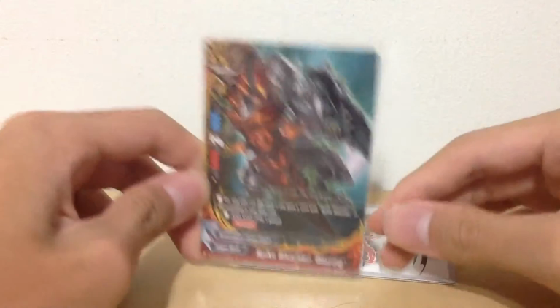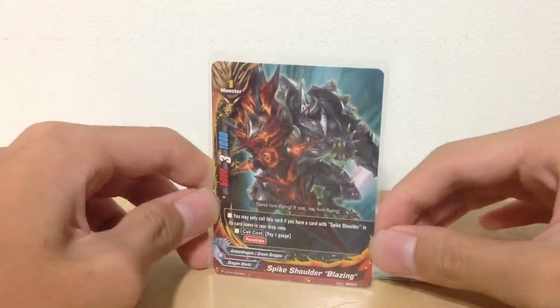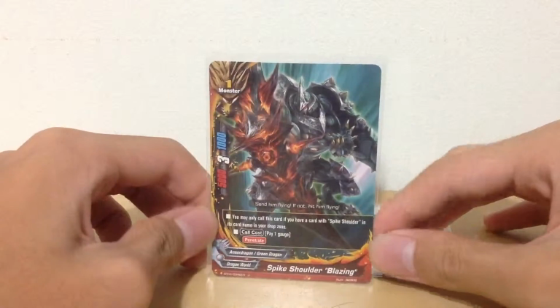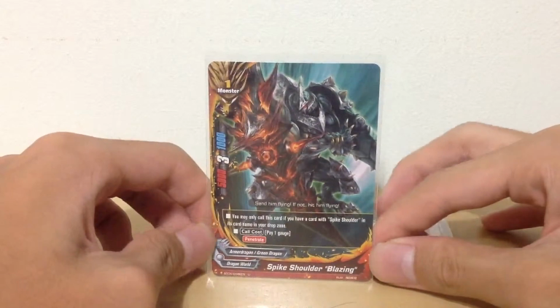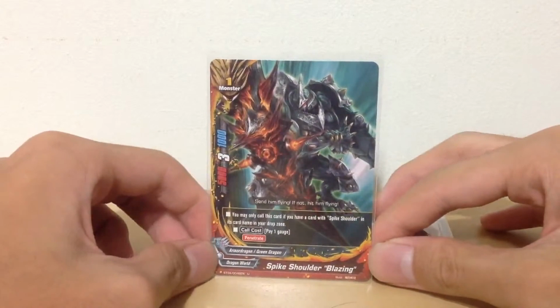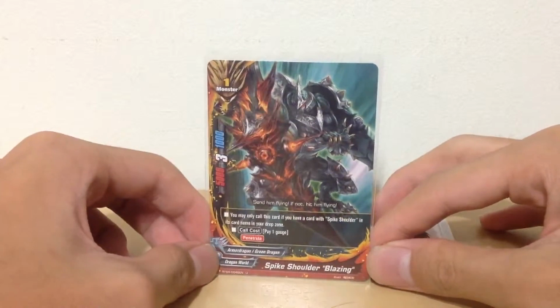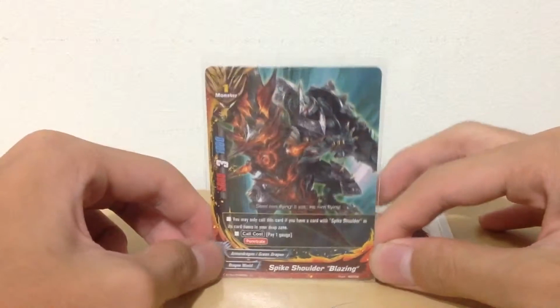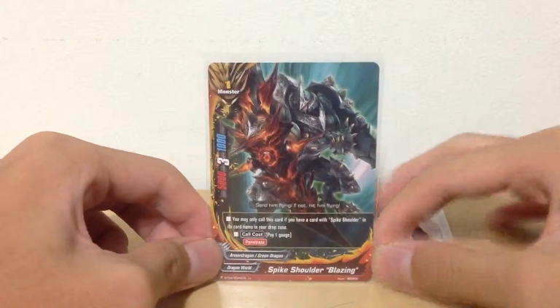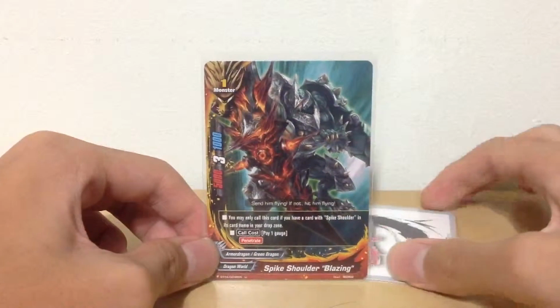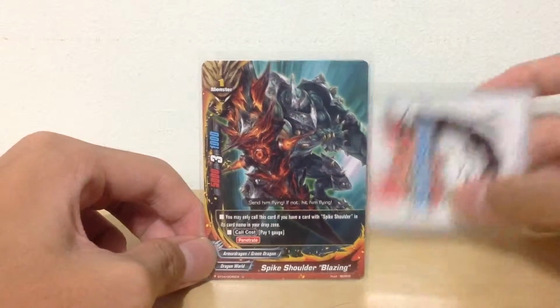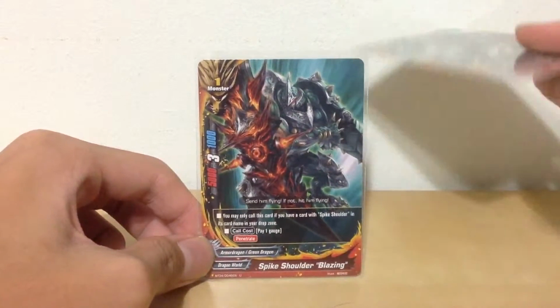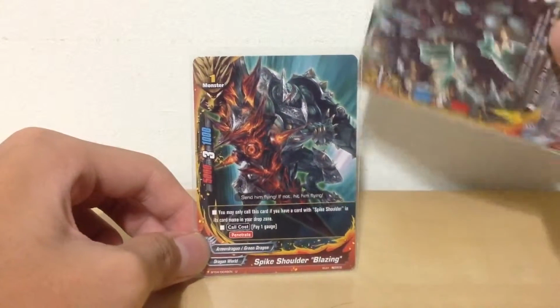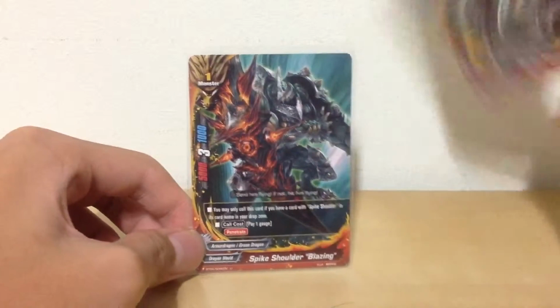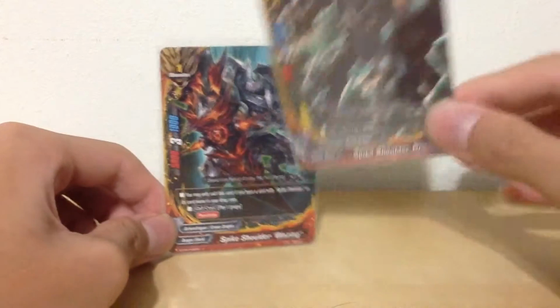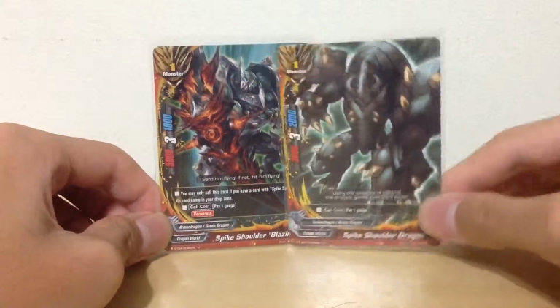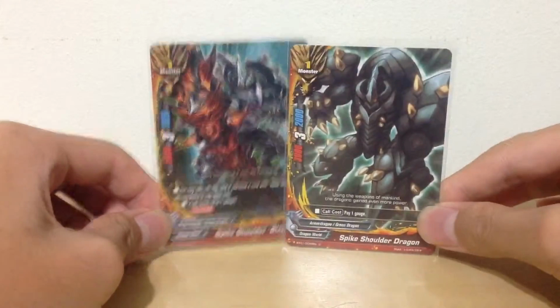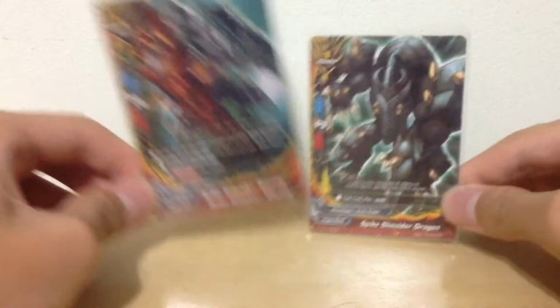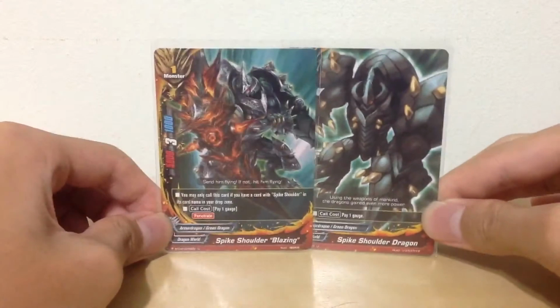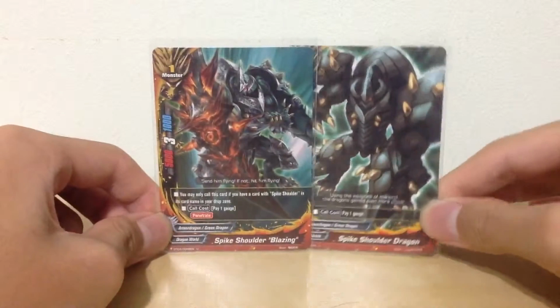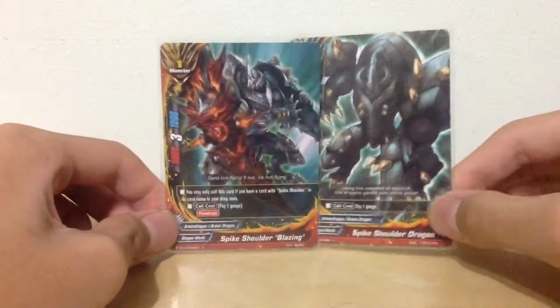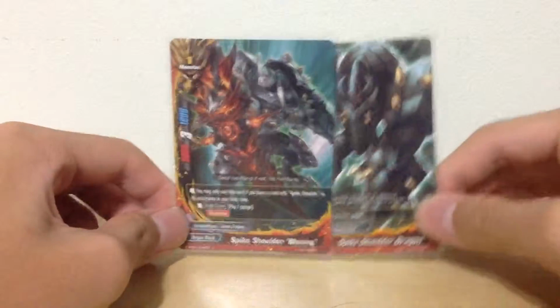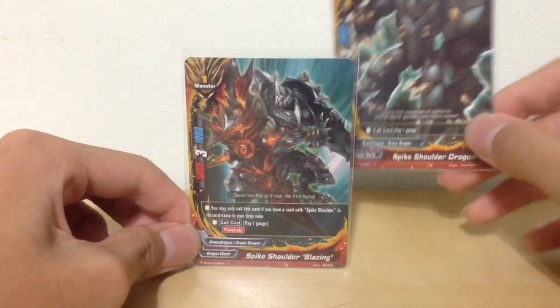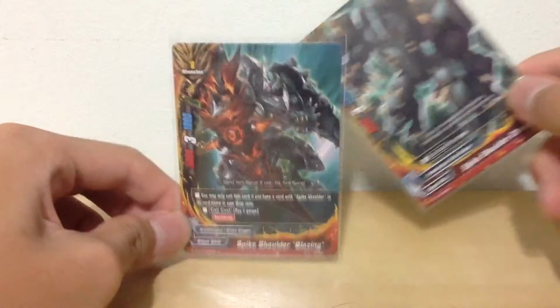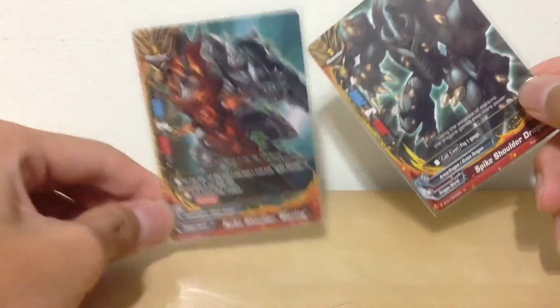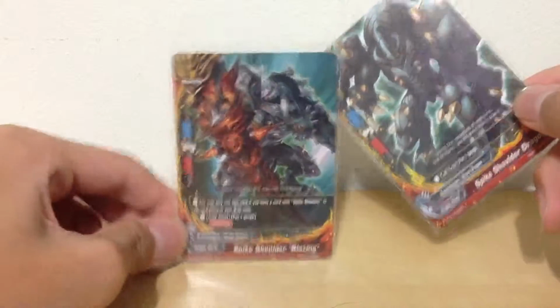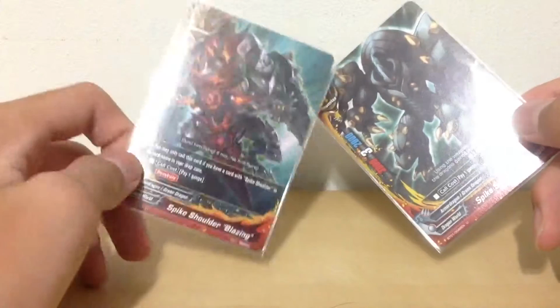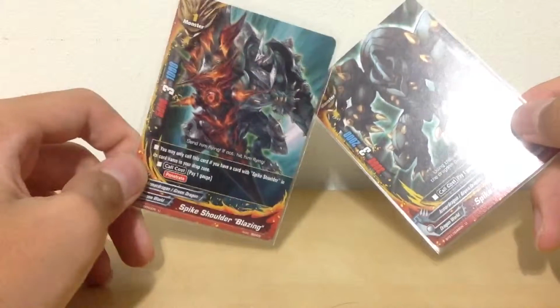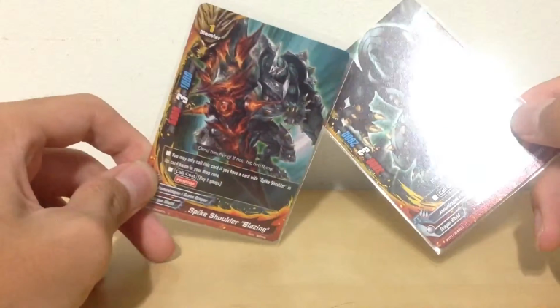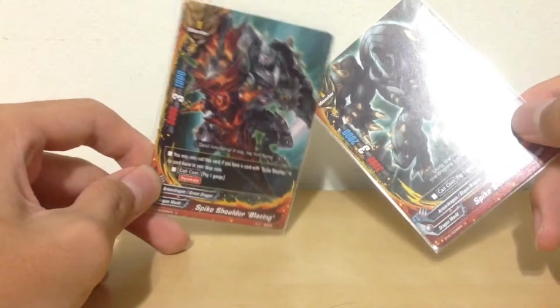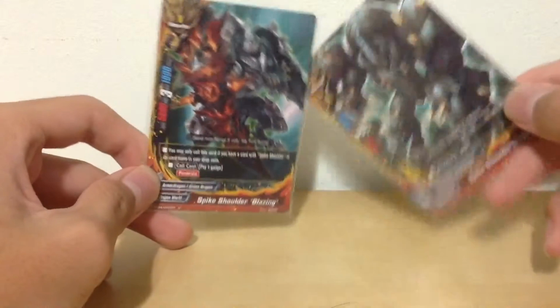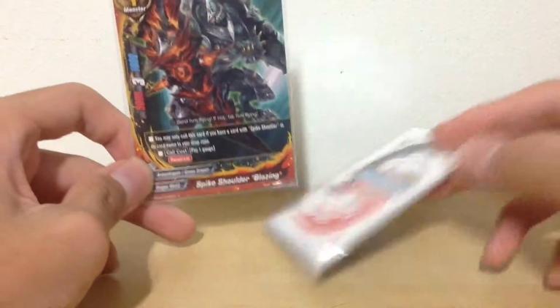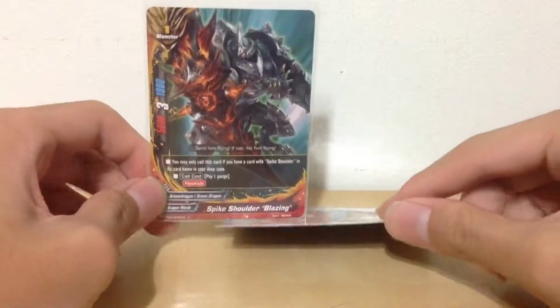You may only call this card if you have a card with Spike Shoulder in its name in your drop zone — so basically either one of them. The call cost is 1 gauge, and it has penetrate with a very strong 3 criticals.